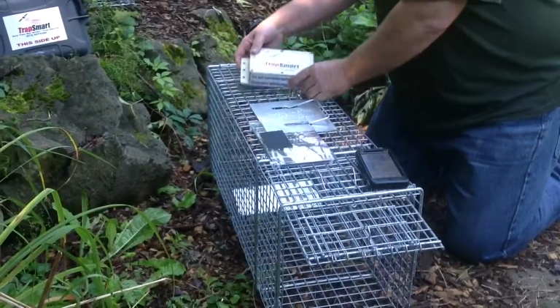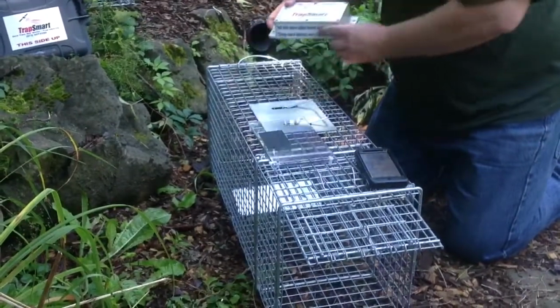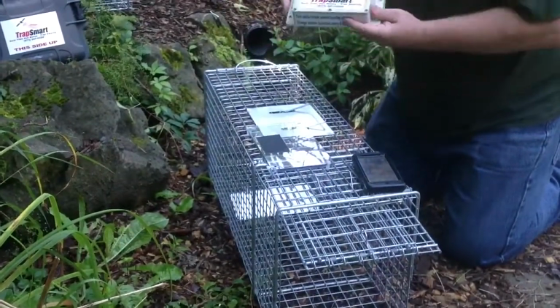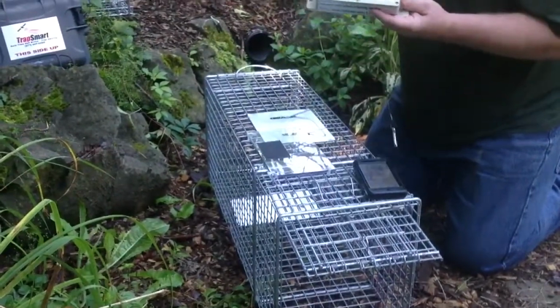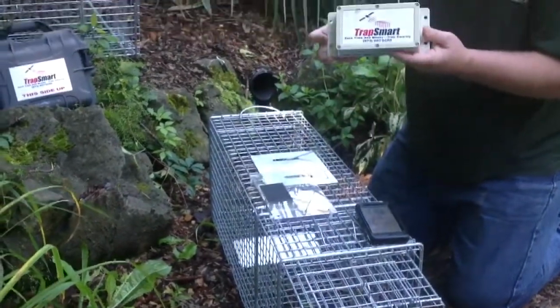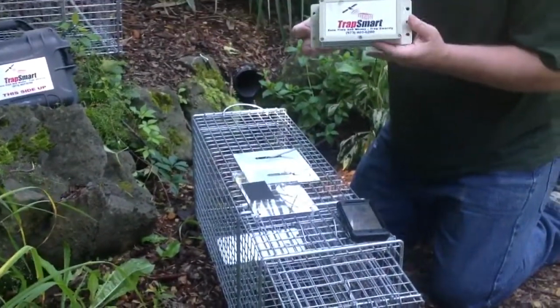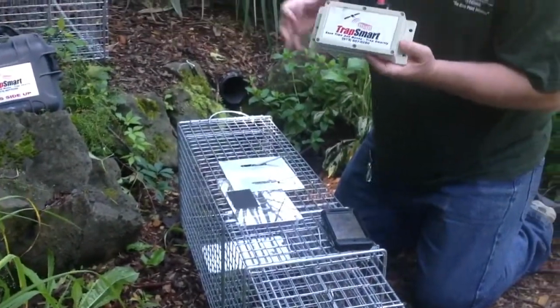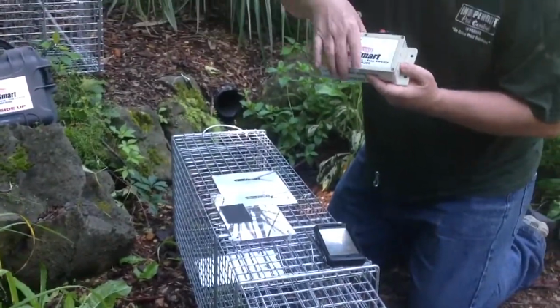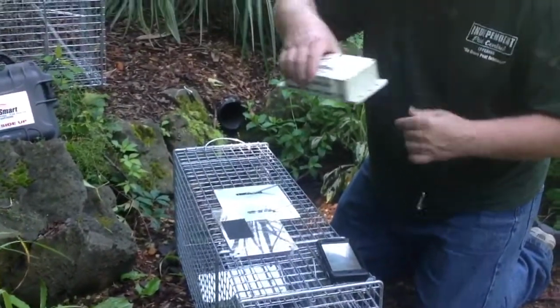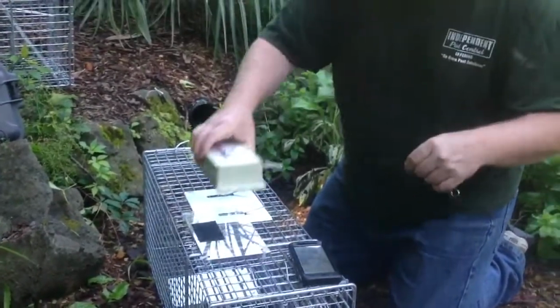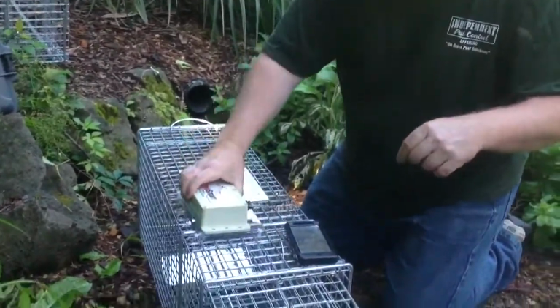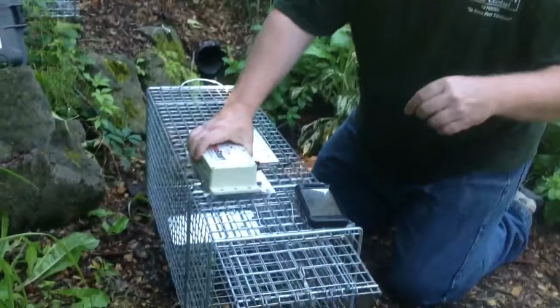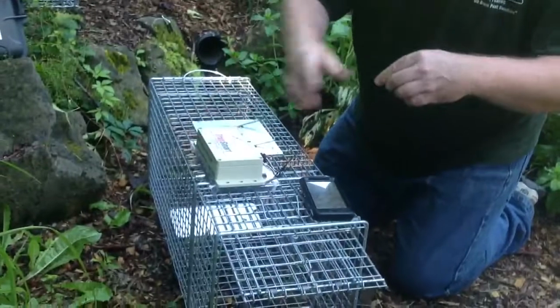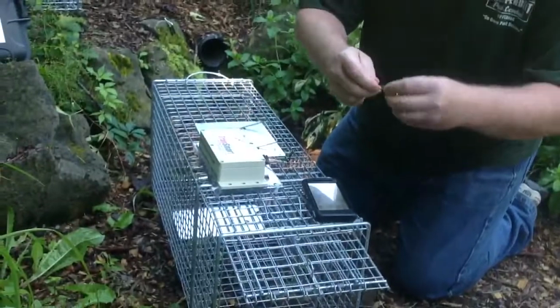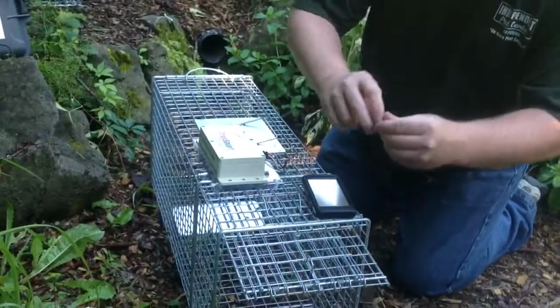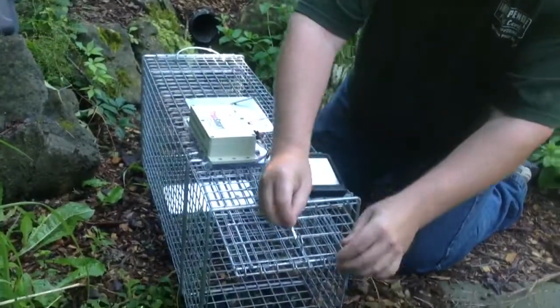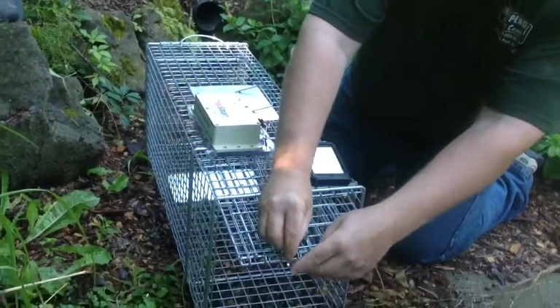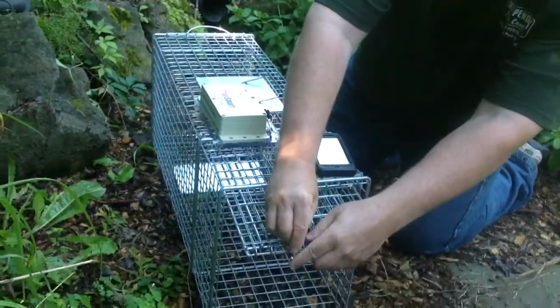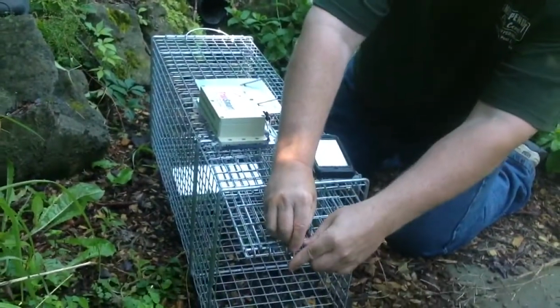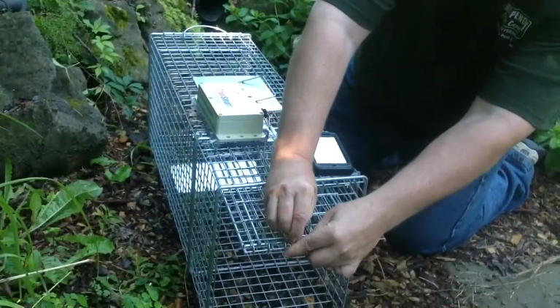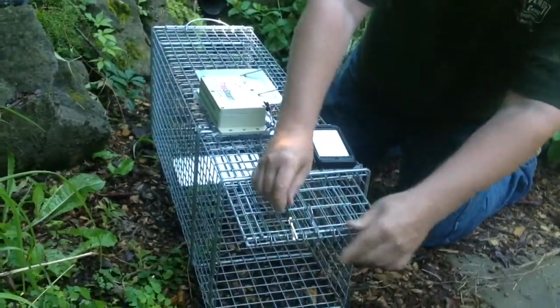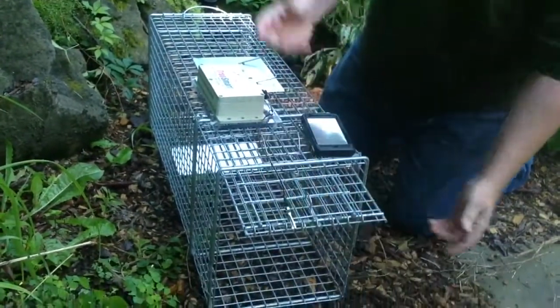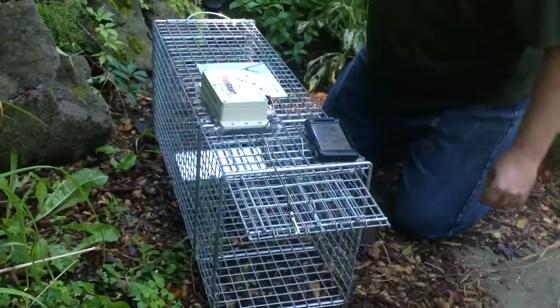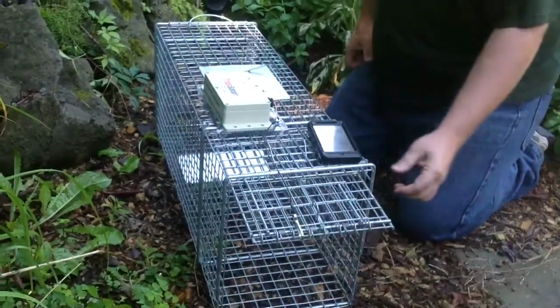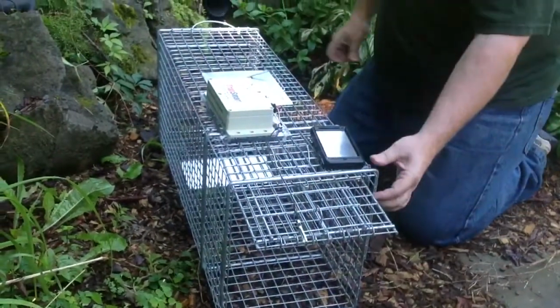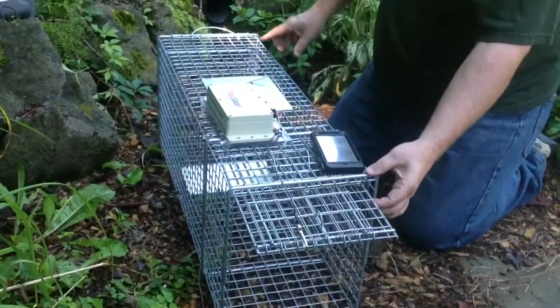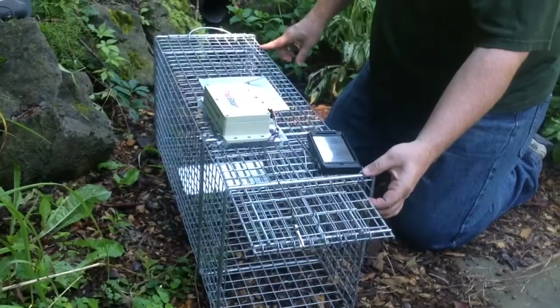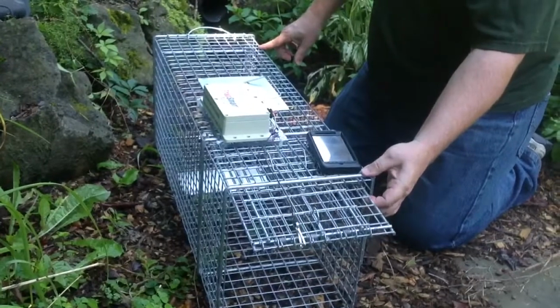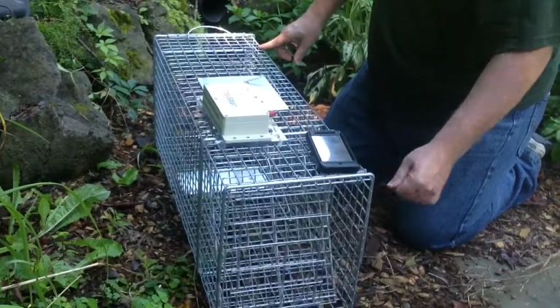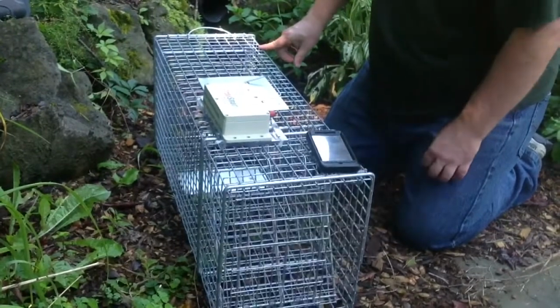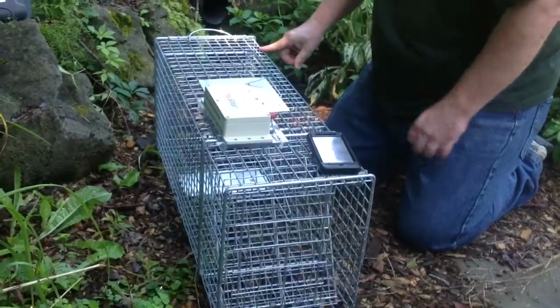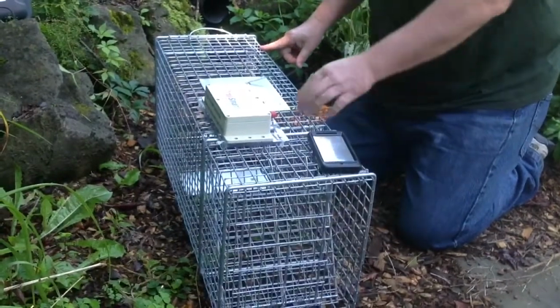I get to the job, I take the sensor, I stick it on the trap, connect it to the door. The animal walks into the trap and pulls the switch.